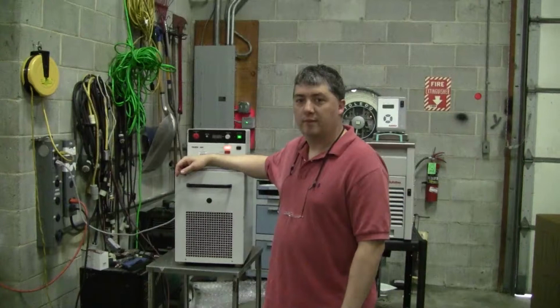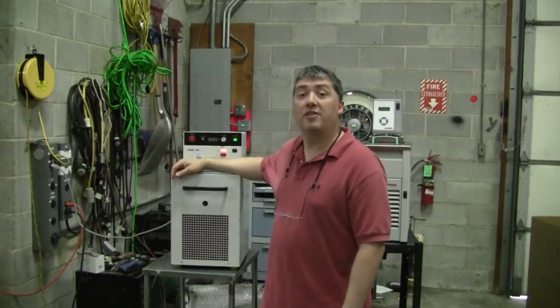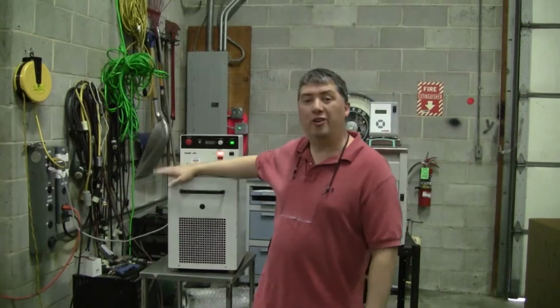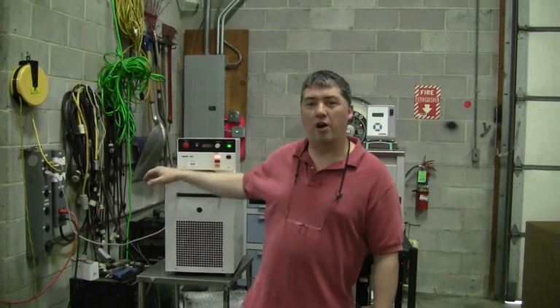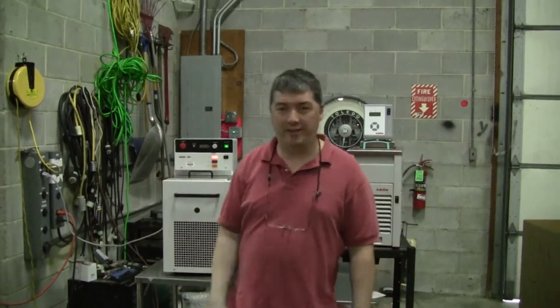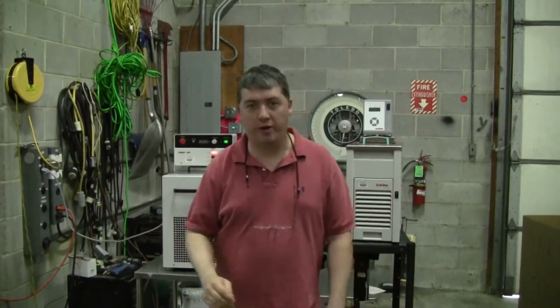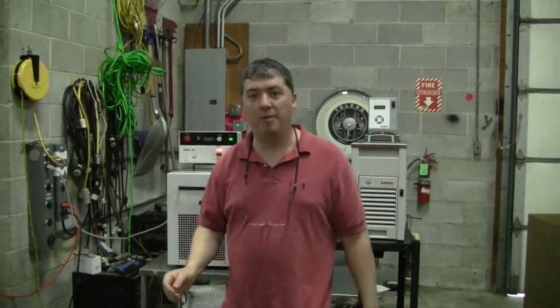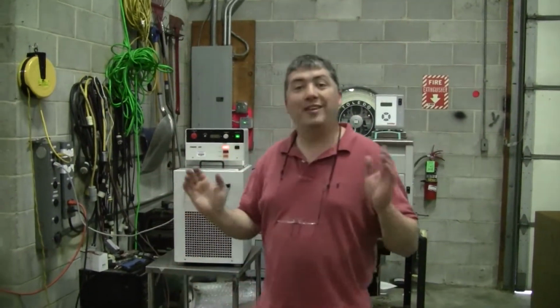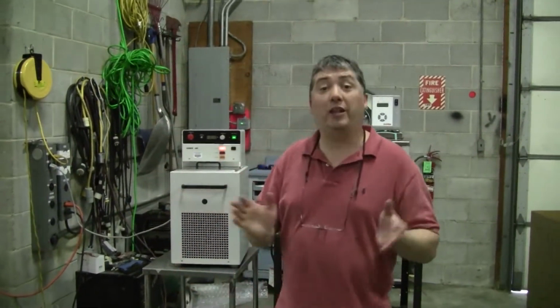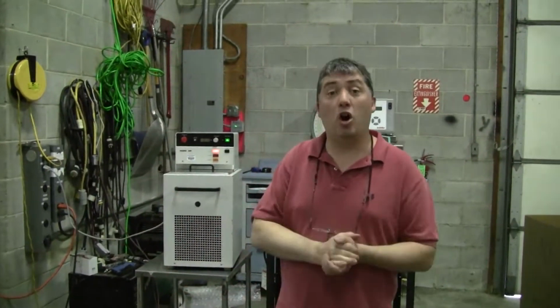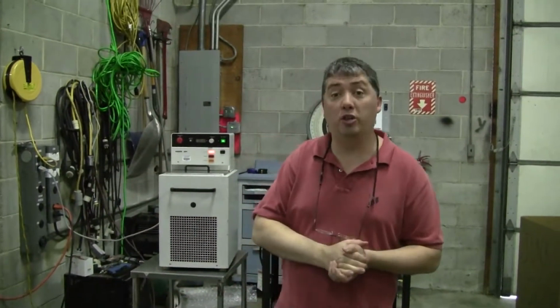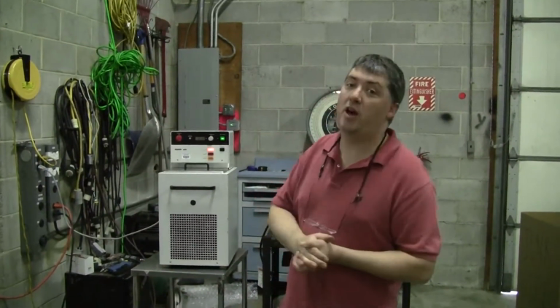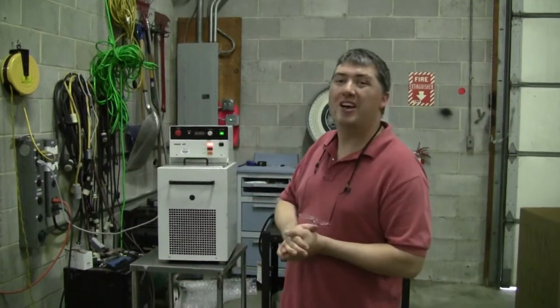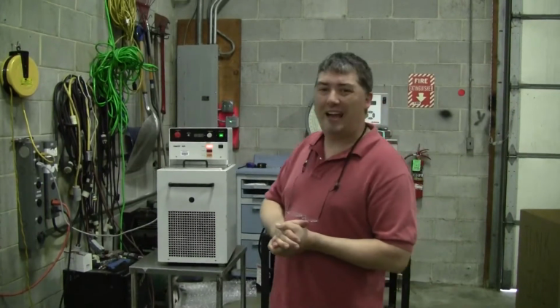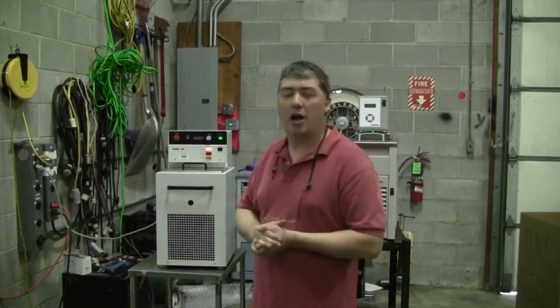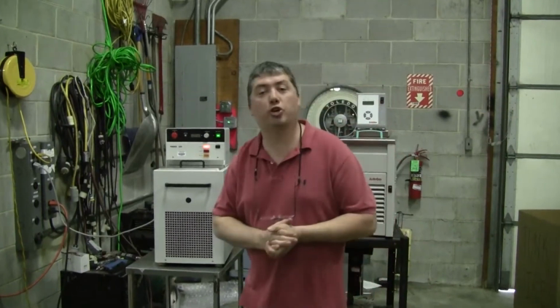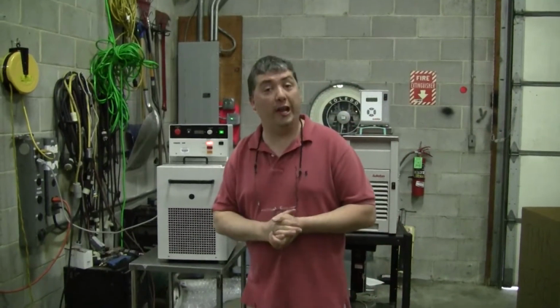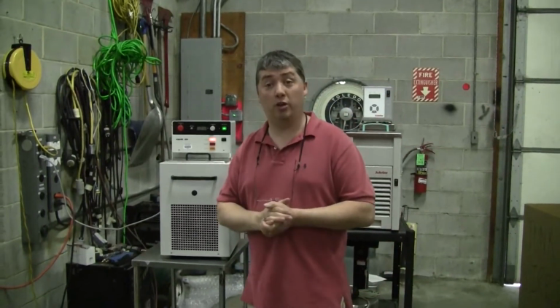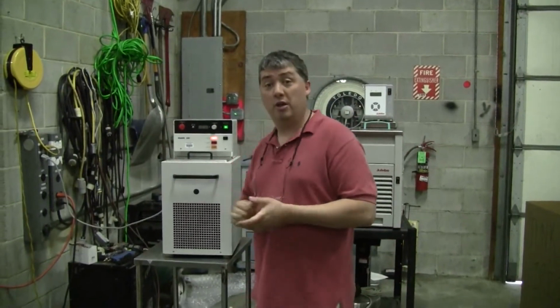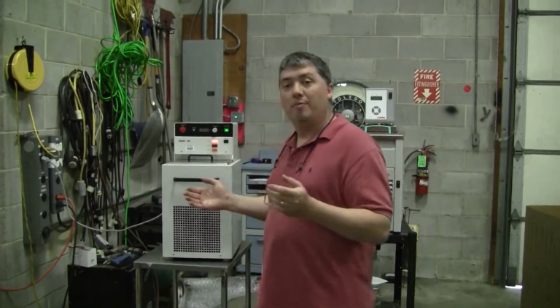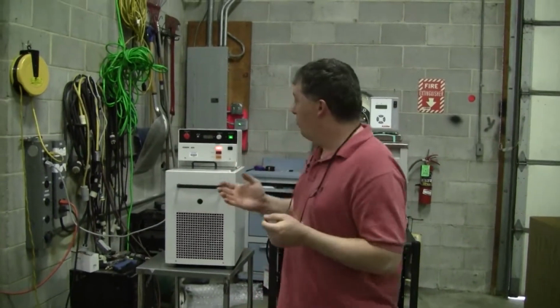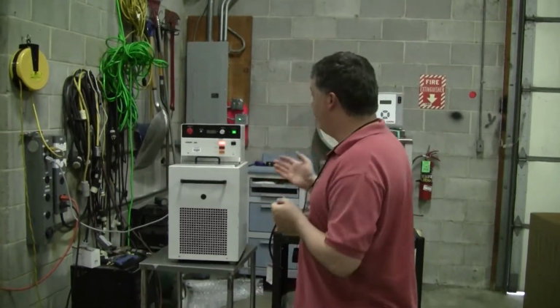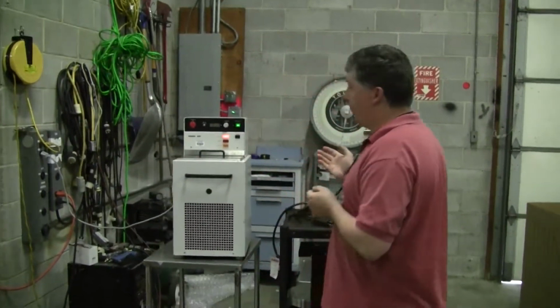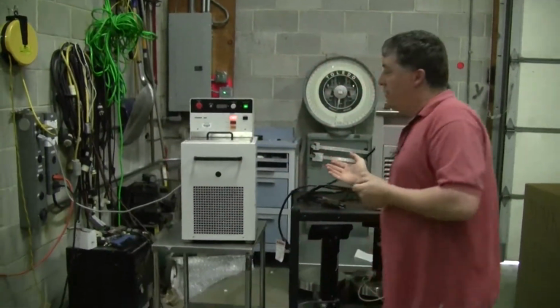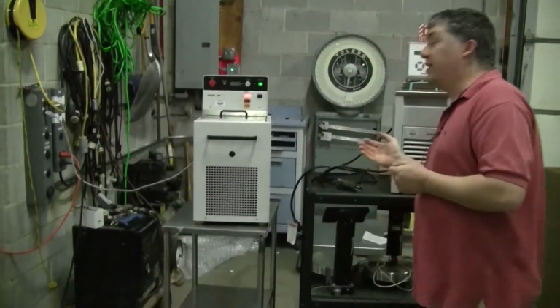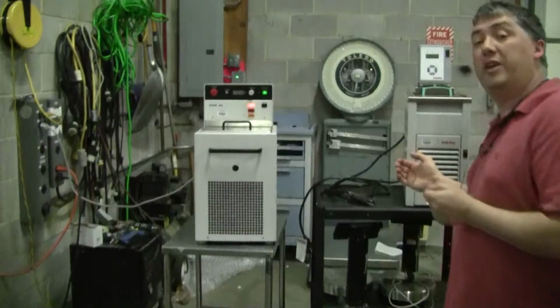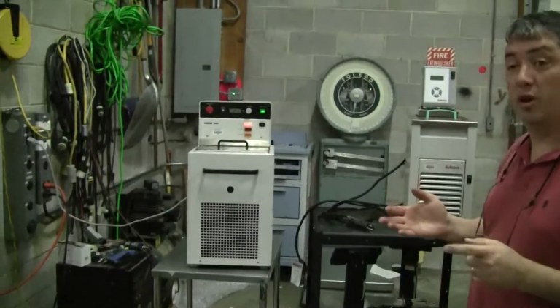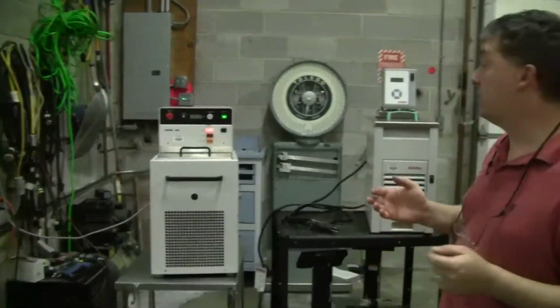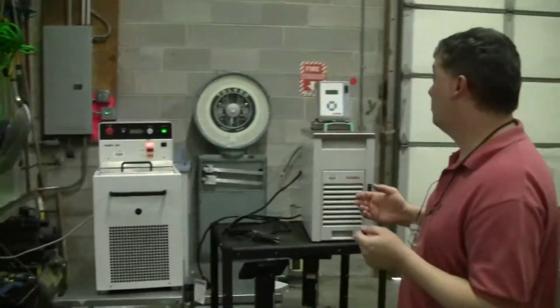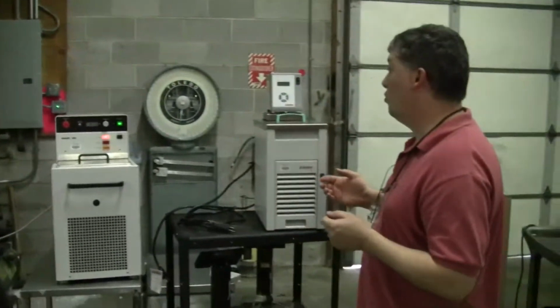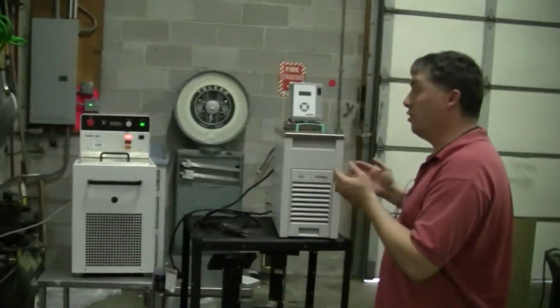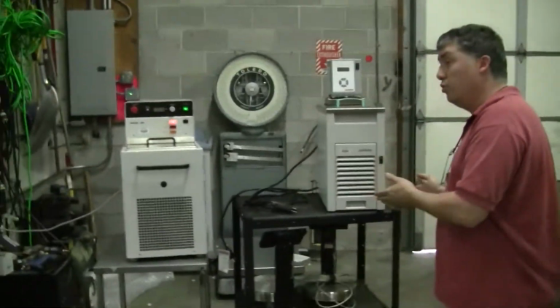Hi, this is Michael Natow from Hitechtrader.com. Today I'd like to talk to you a little bit about lab scale recirculating chillers. At Hitechtrader we can do service, and we can sell you used equipment.